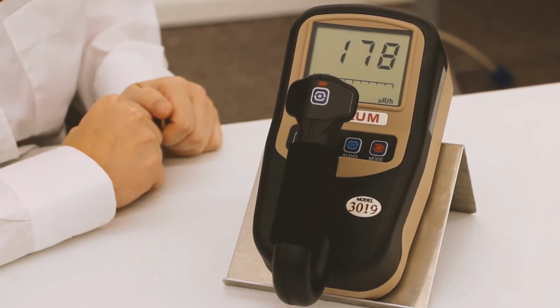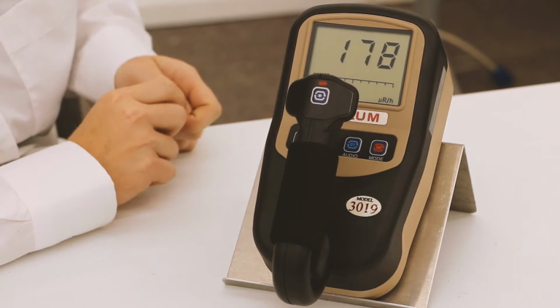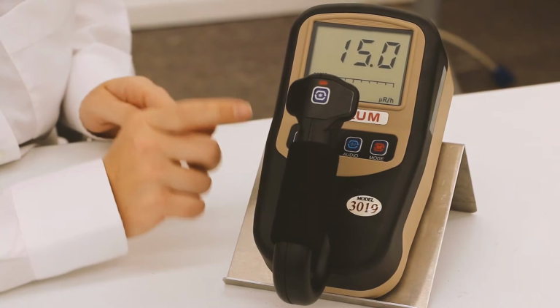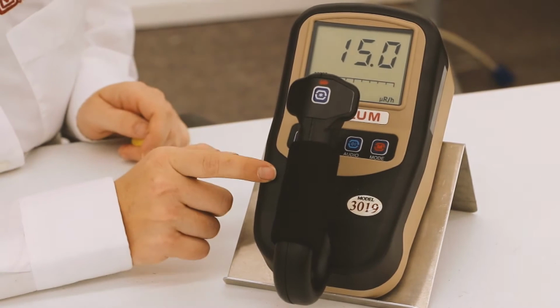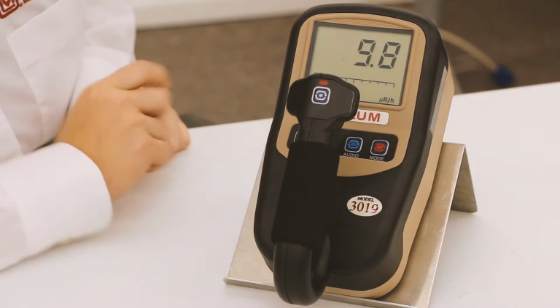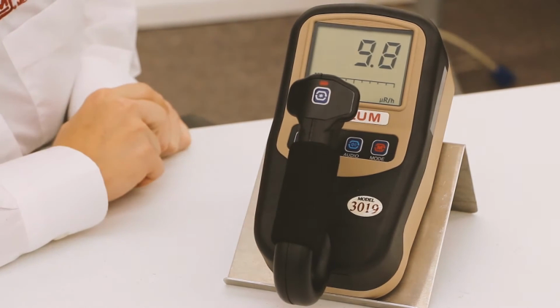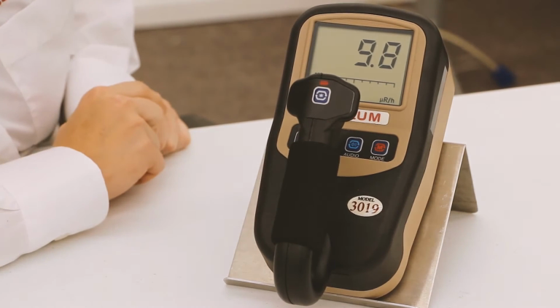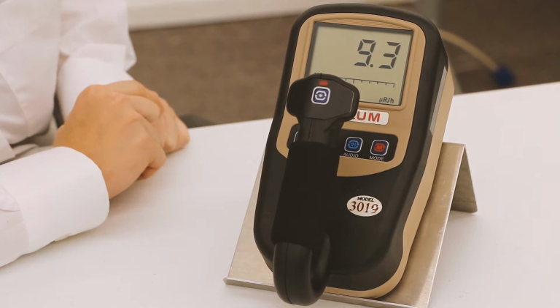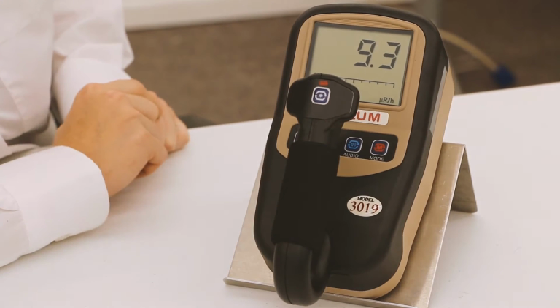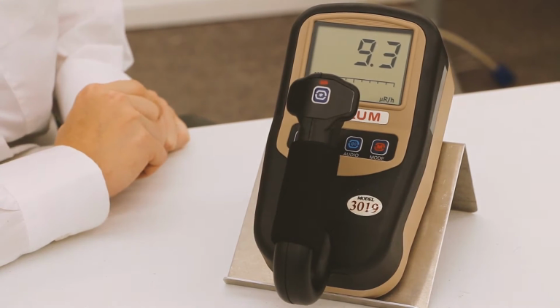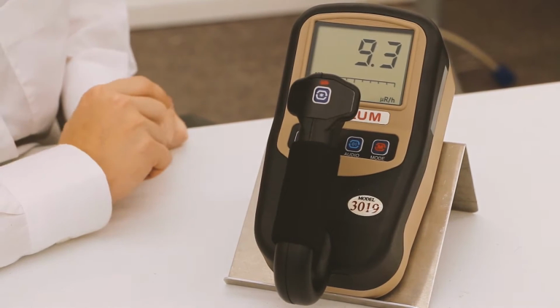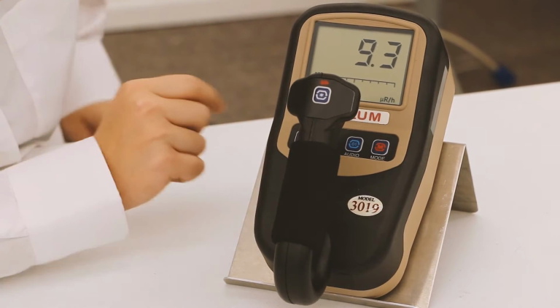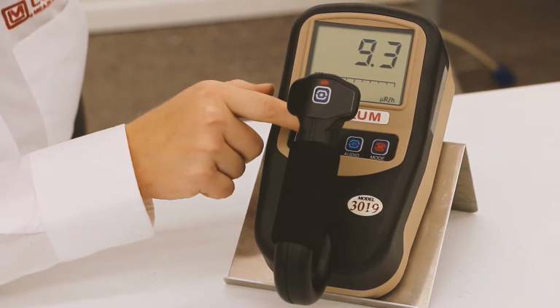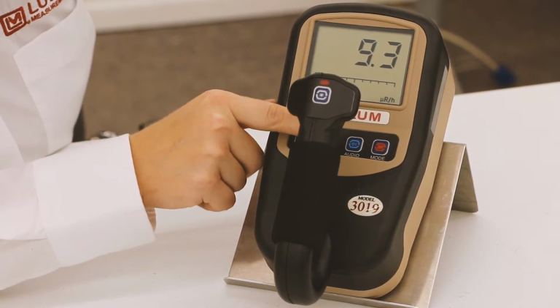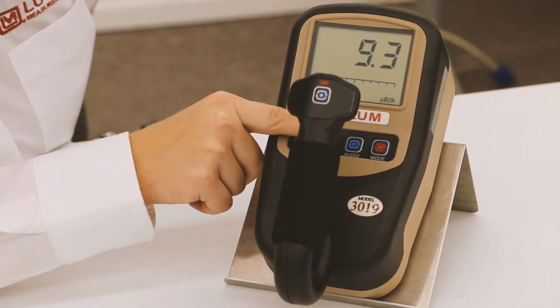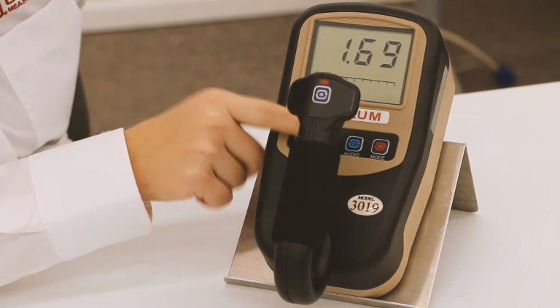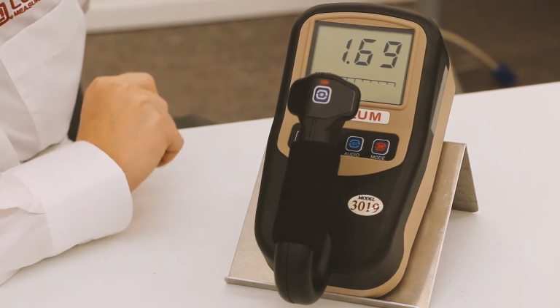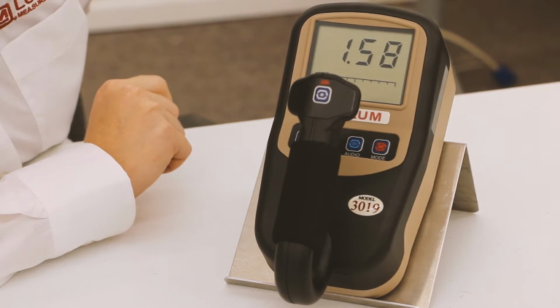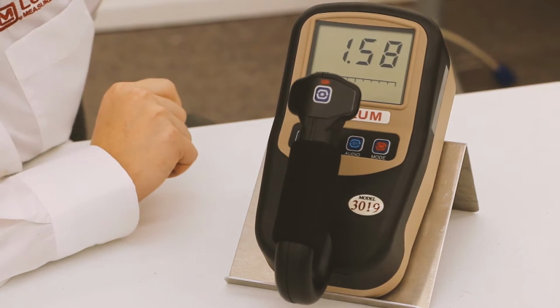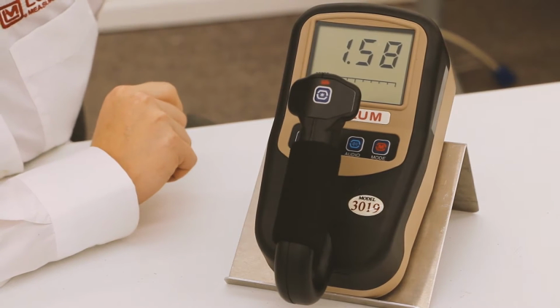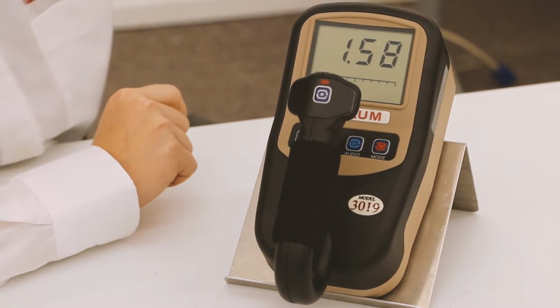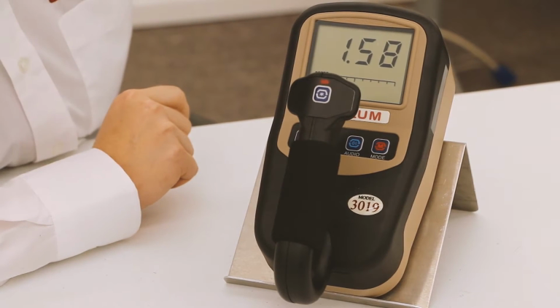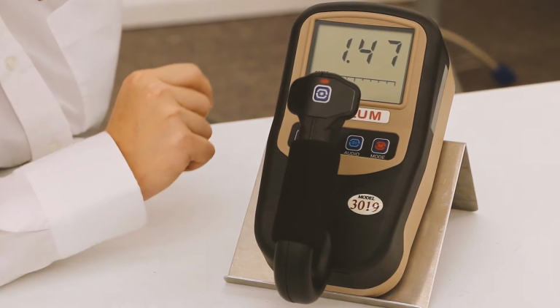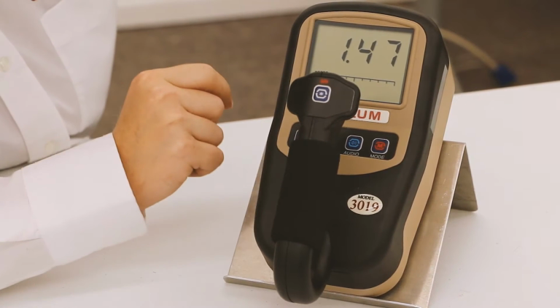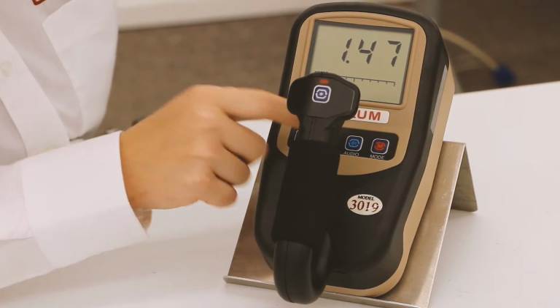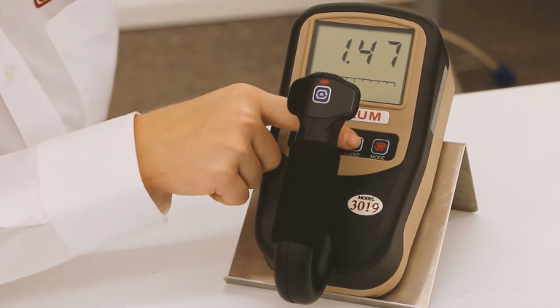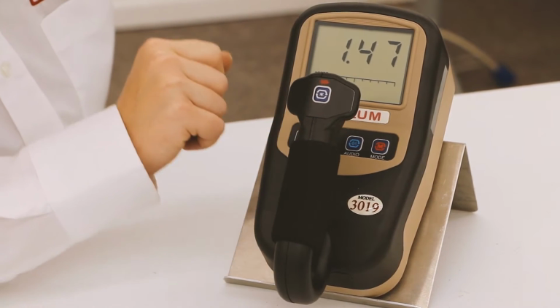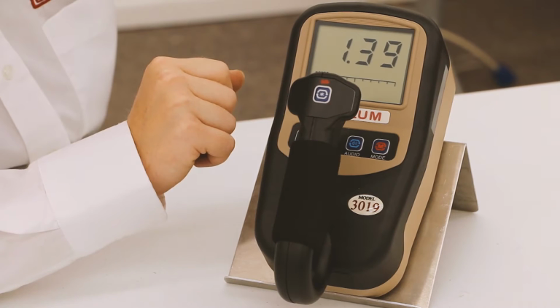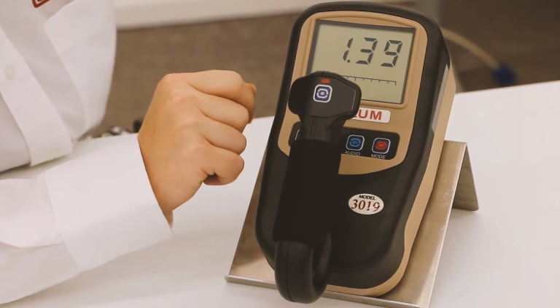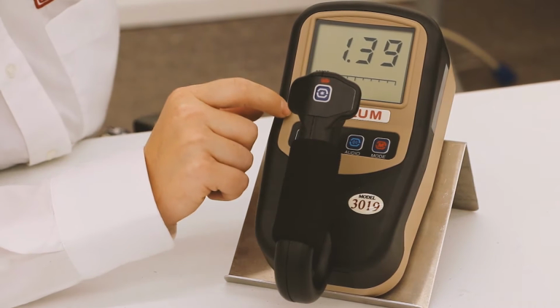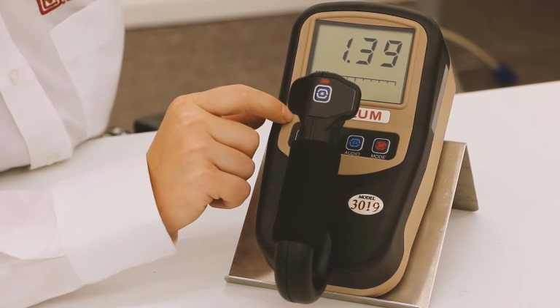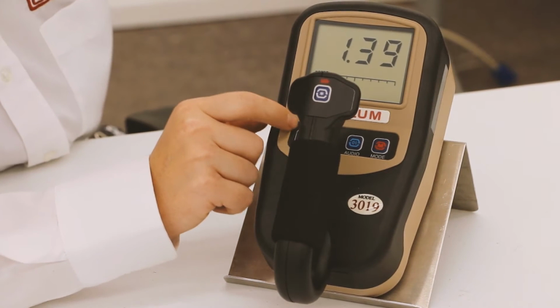This one is a little lighter weight and it's made out of a polycarbonate housing. It has two units of measurement that are user selectable. It can also have click audio, though this one does not right now.